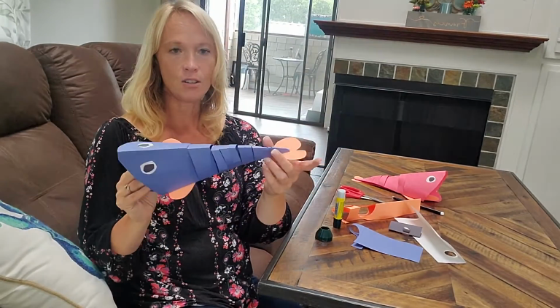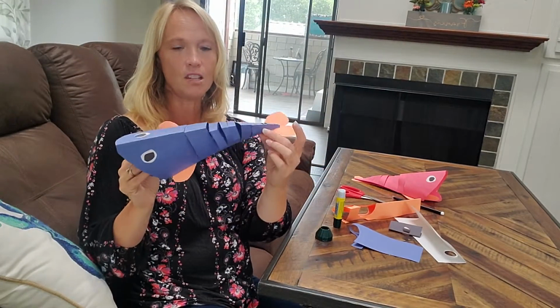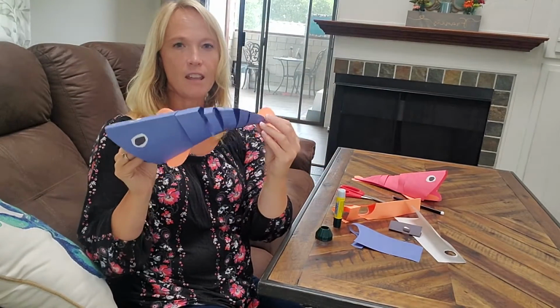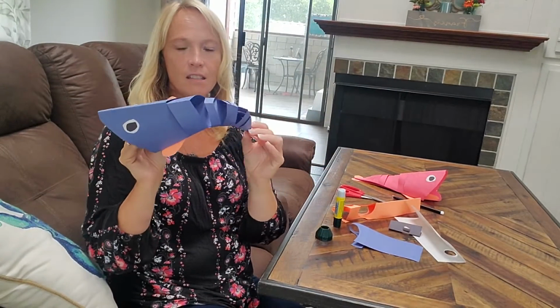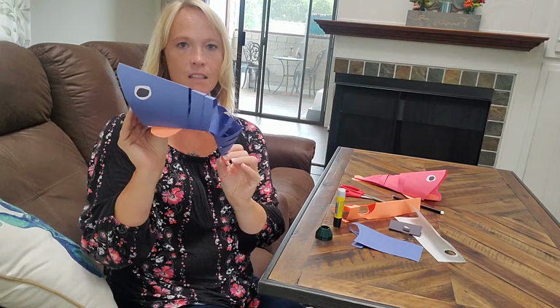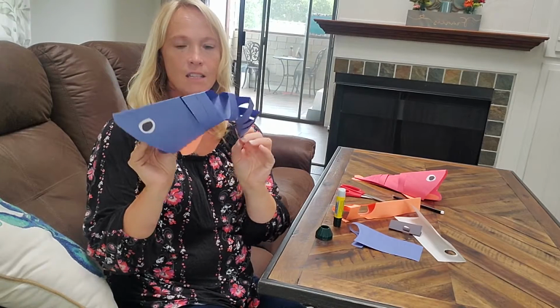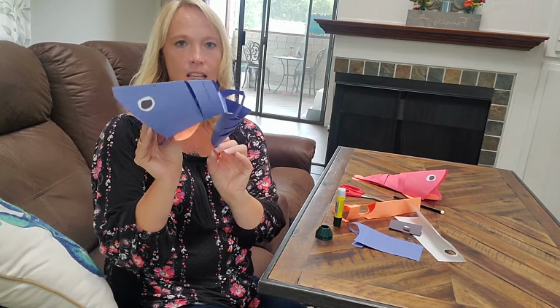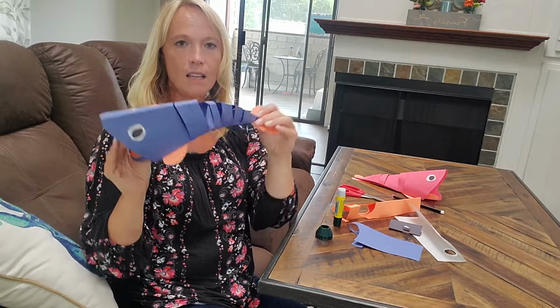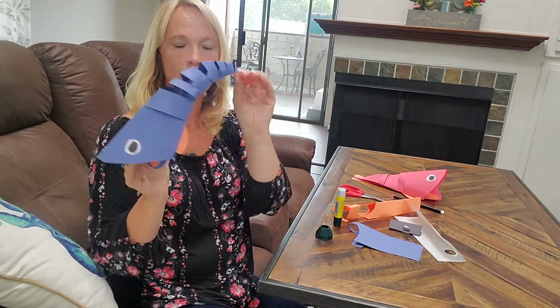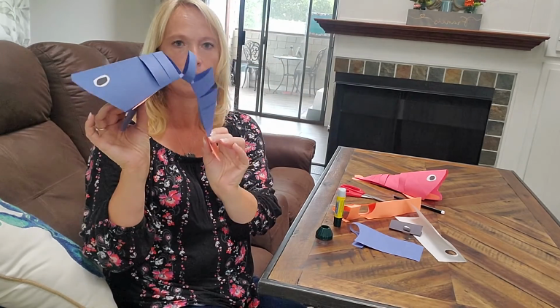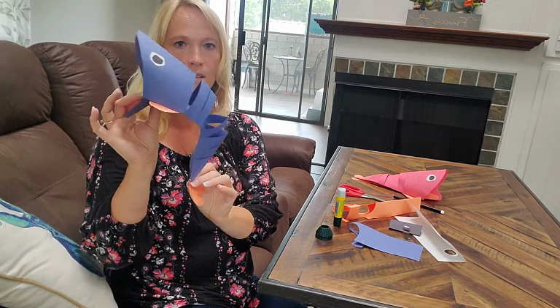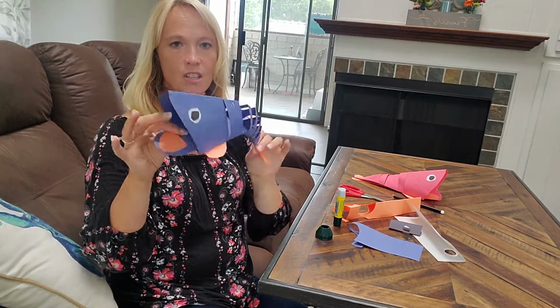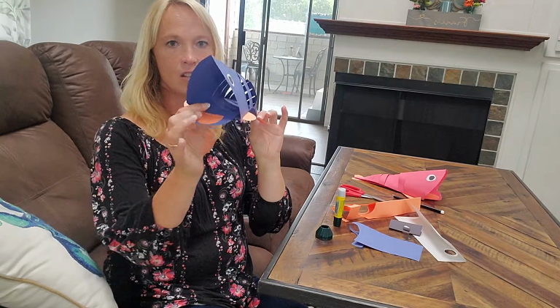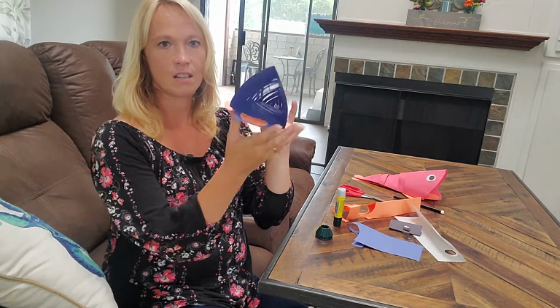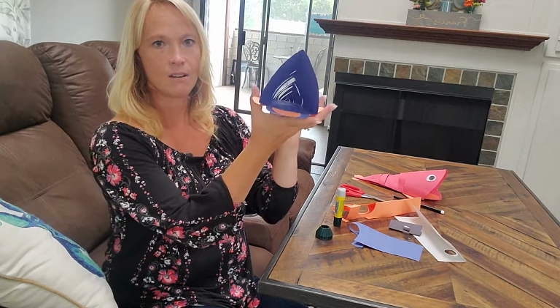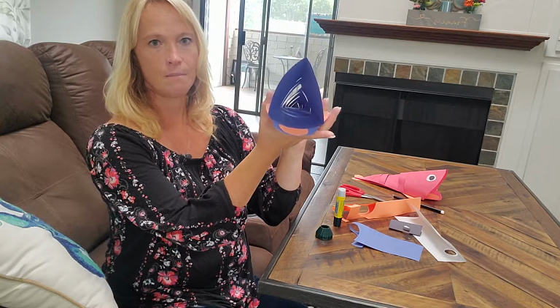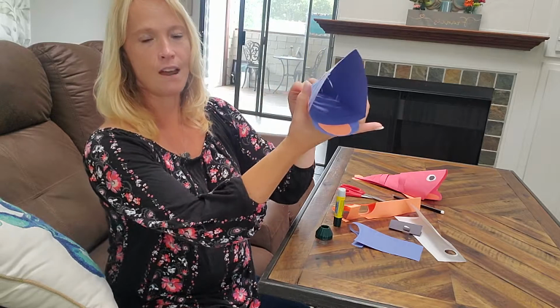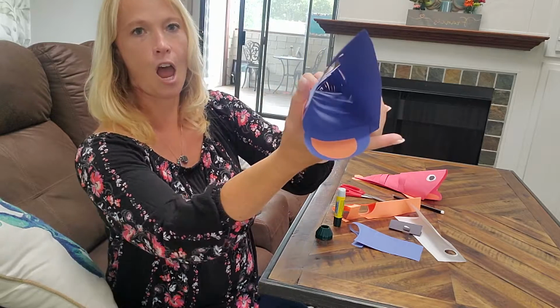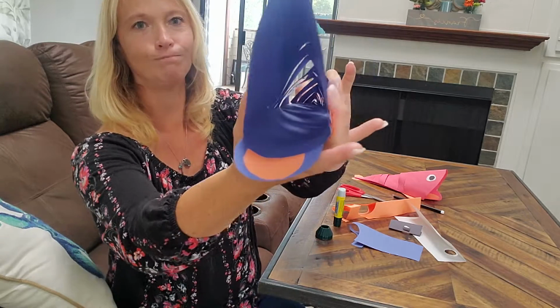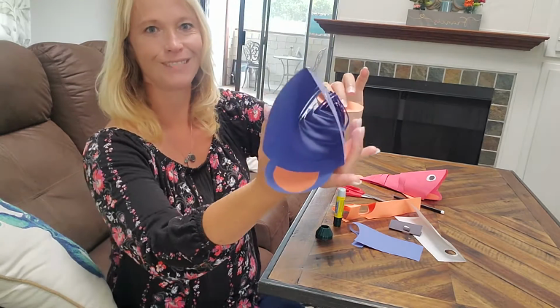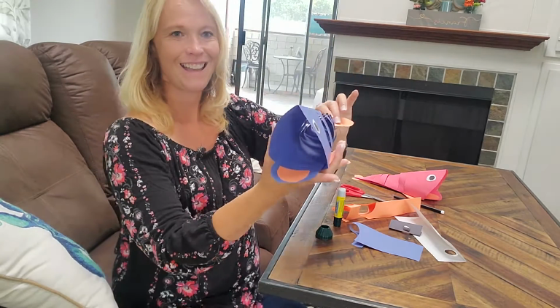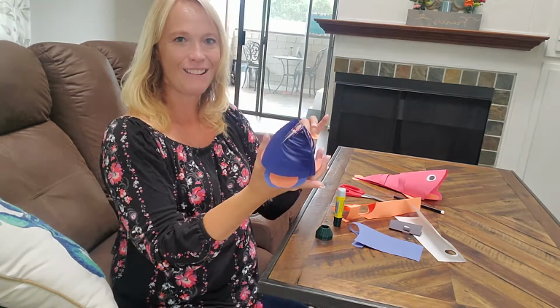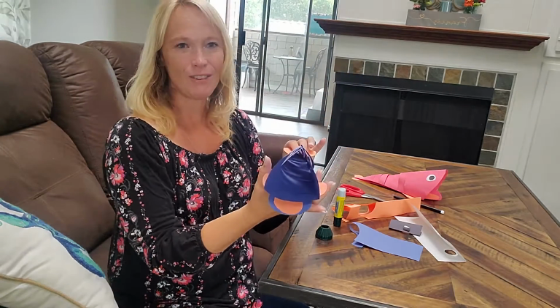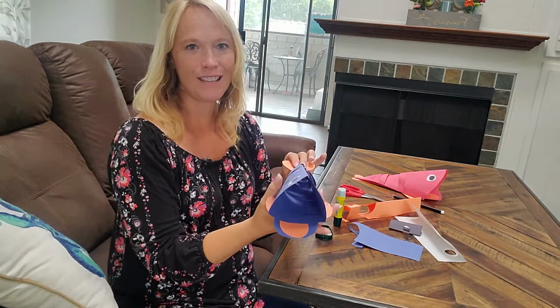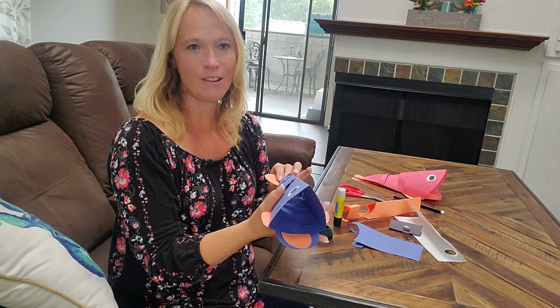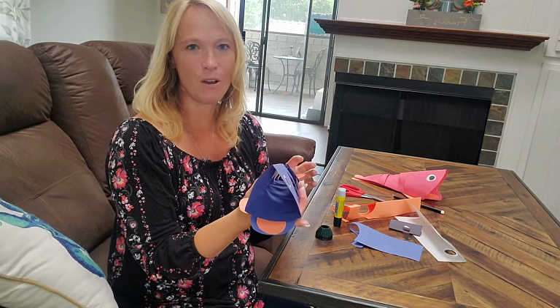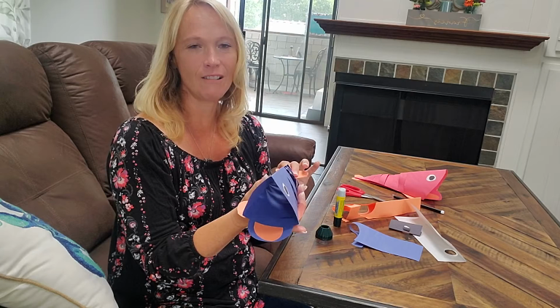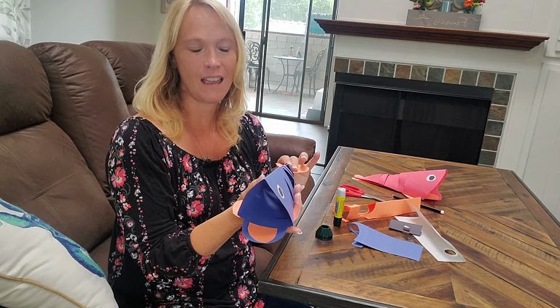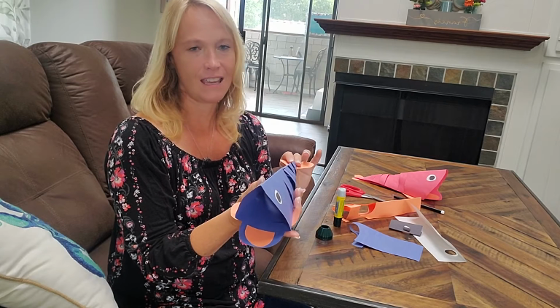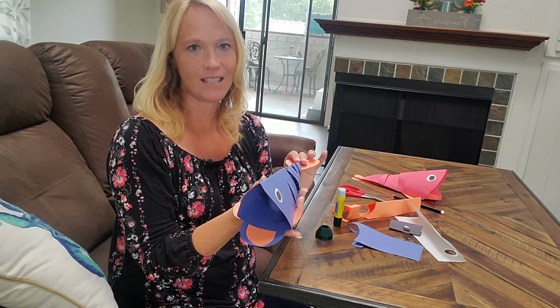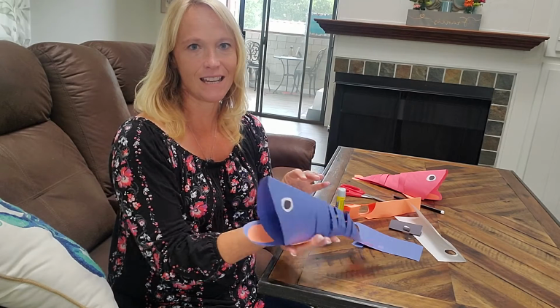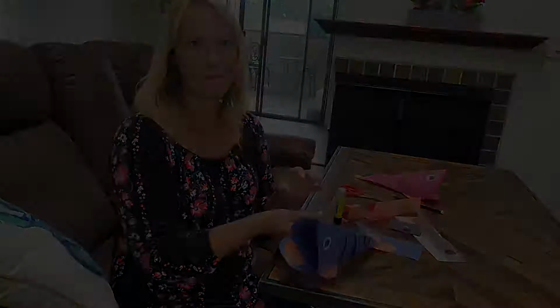Your finished product is a wiggly, squiggly, moving fish — with that big mouth! My Thrive friends, I hope you're all well. I'll see you next time. Bye-bye!